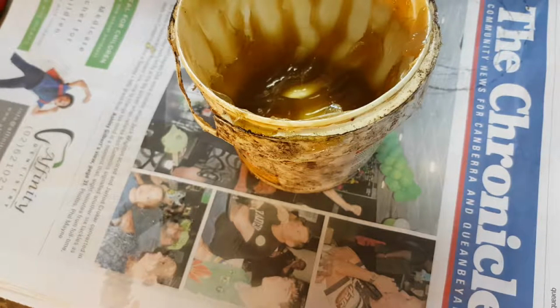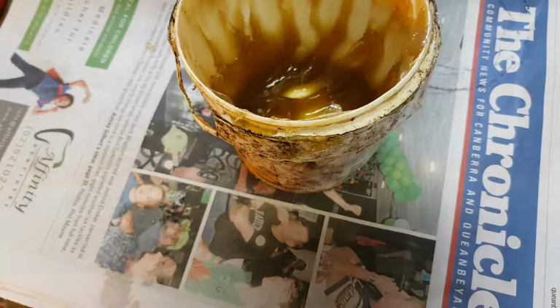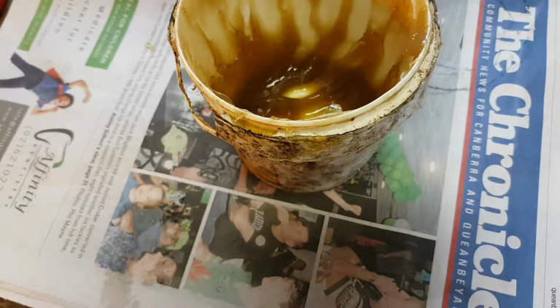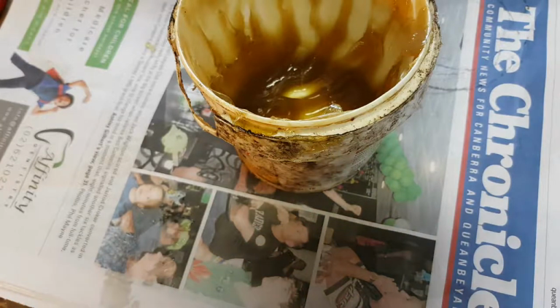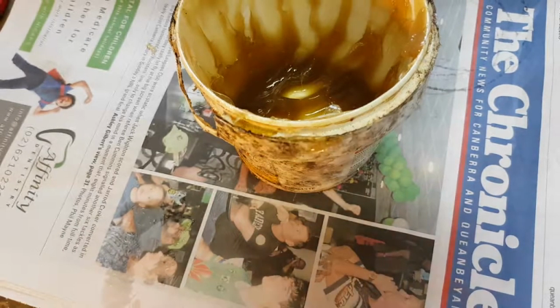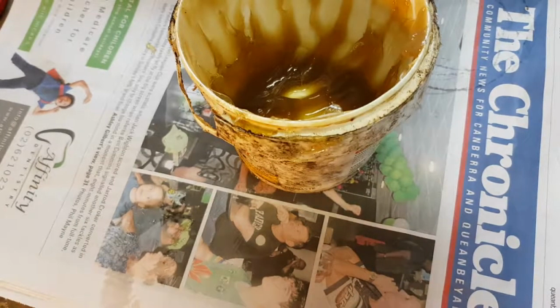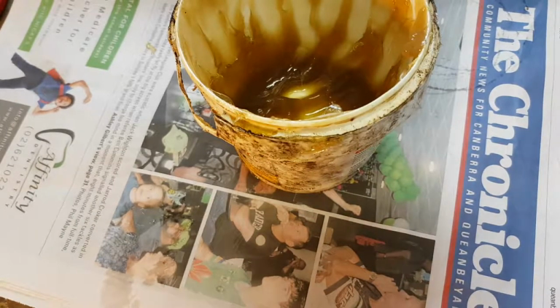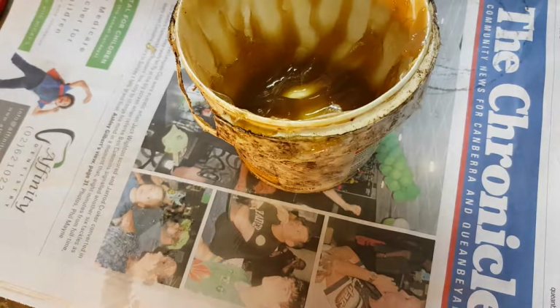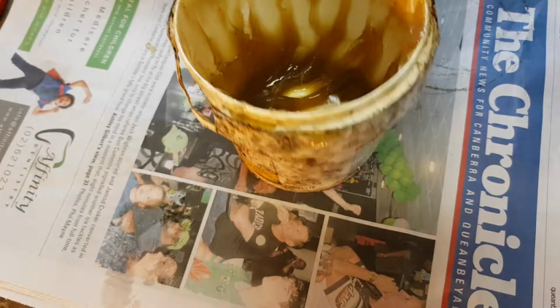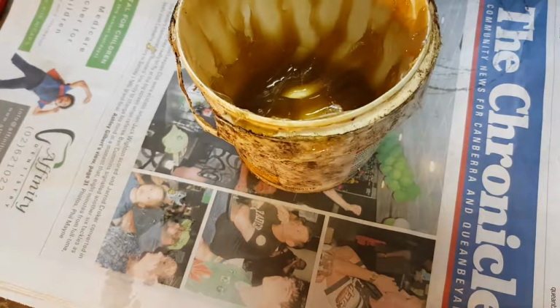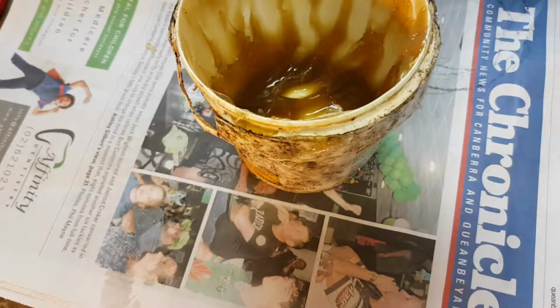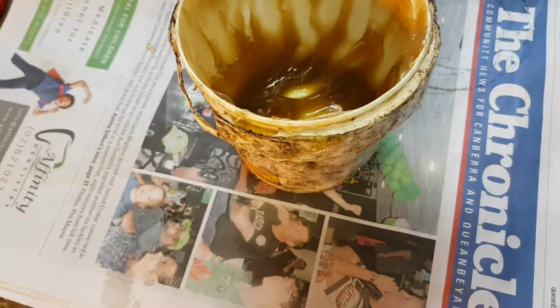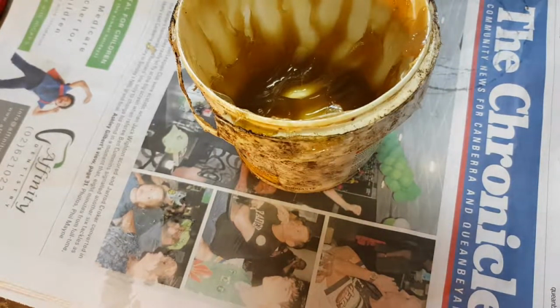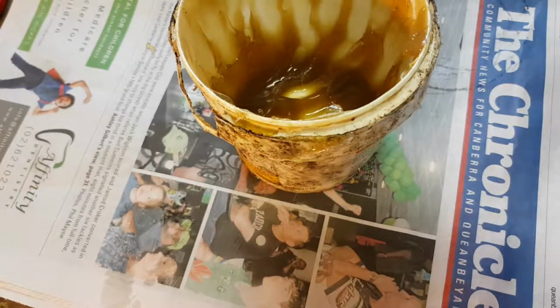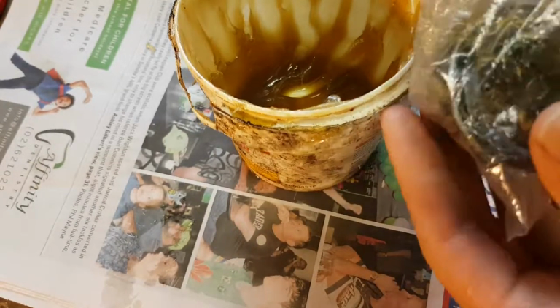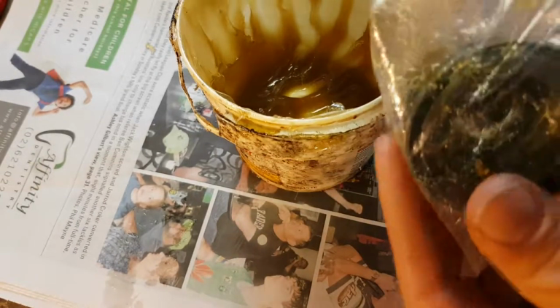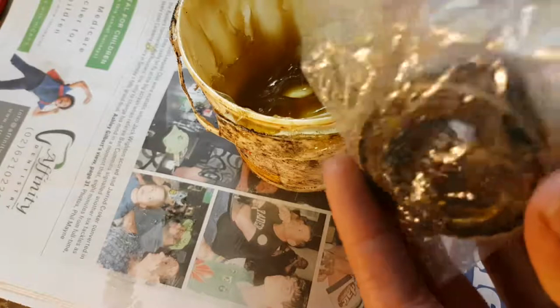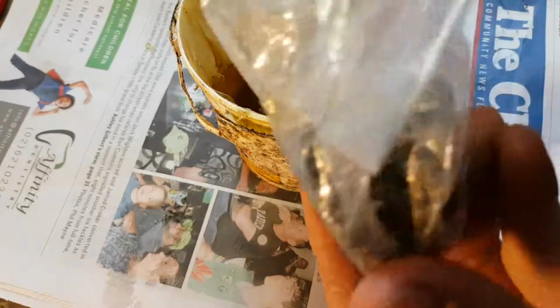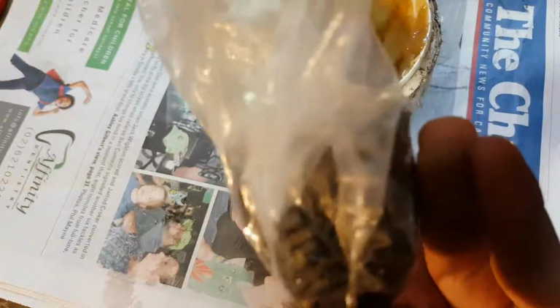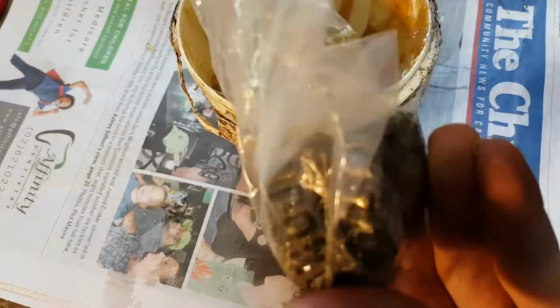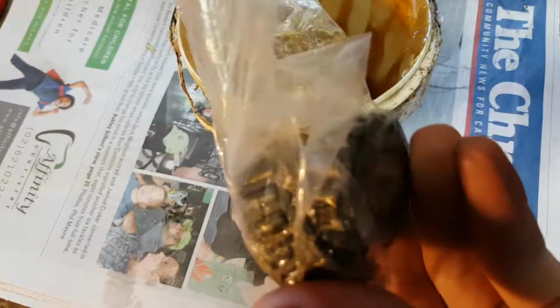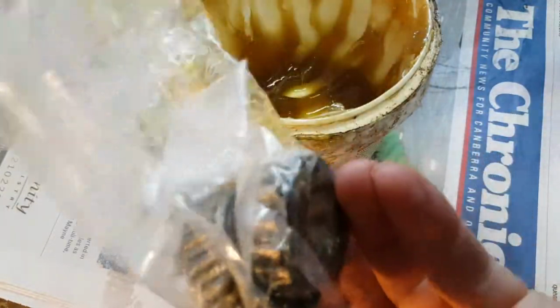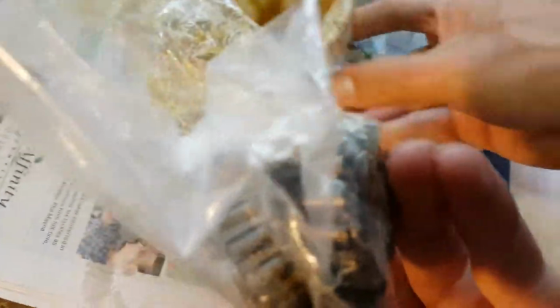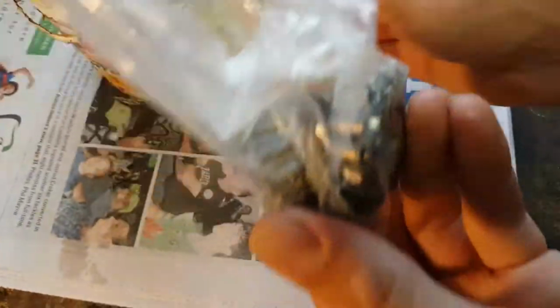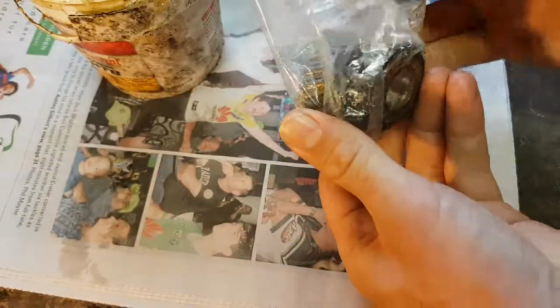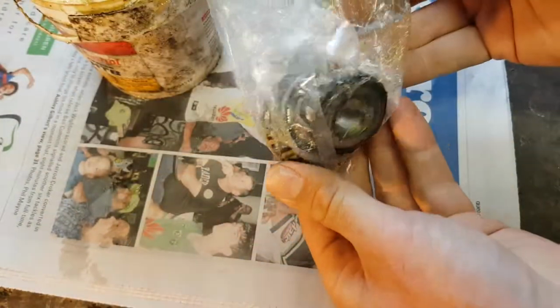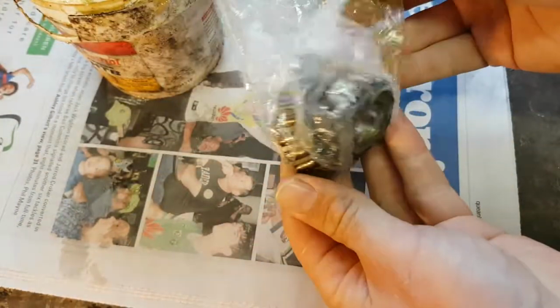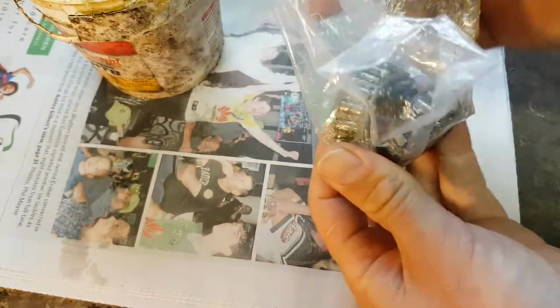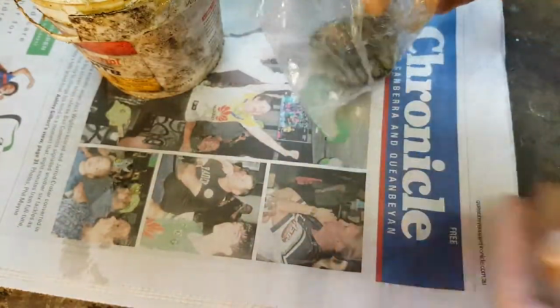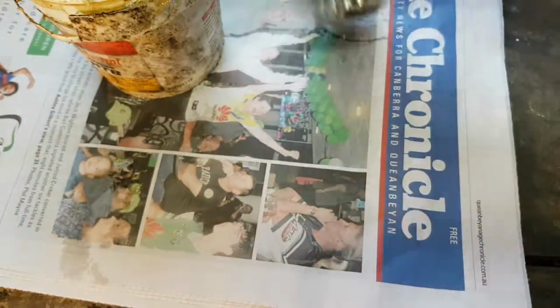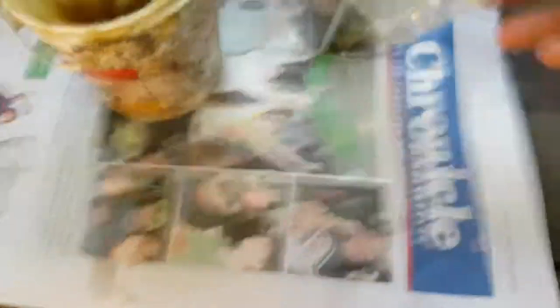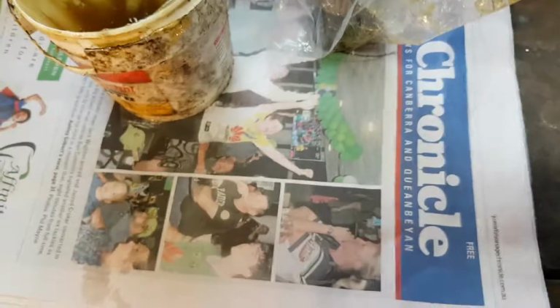I'm also going to leave your little bag just with your bearings in it. Nothing to it.